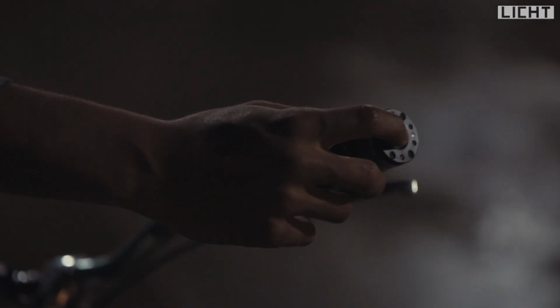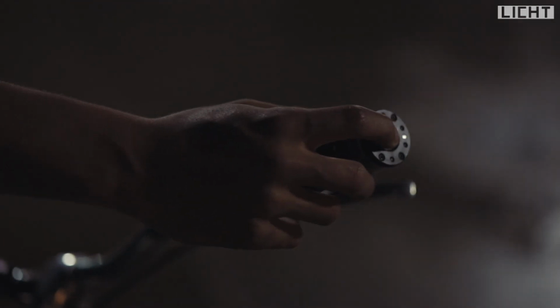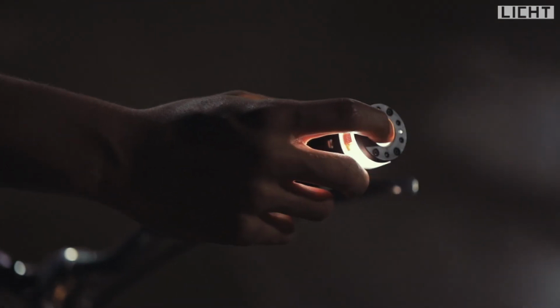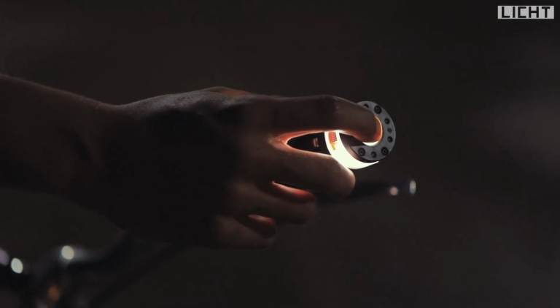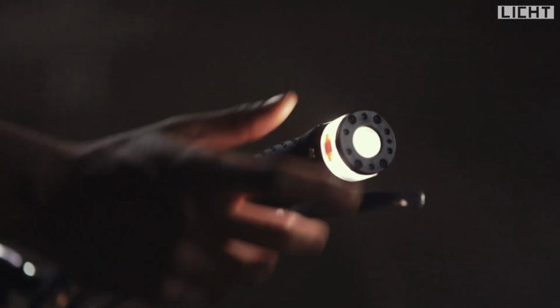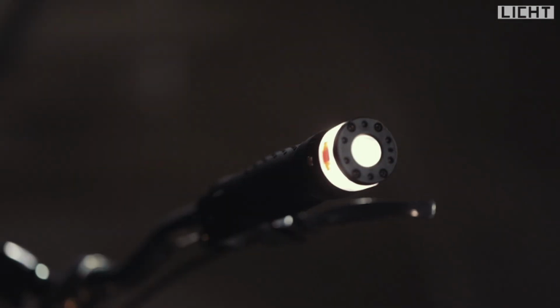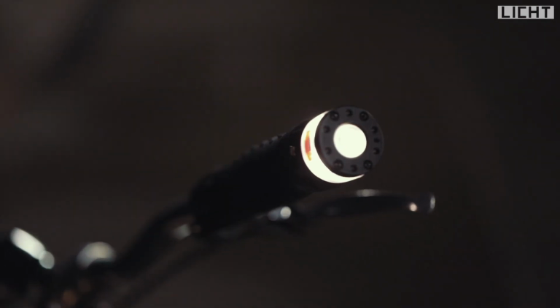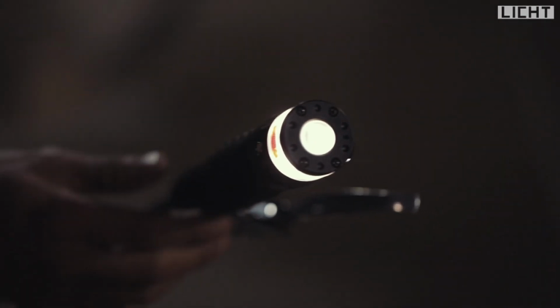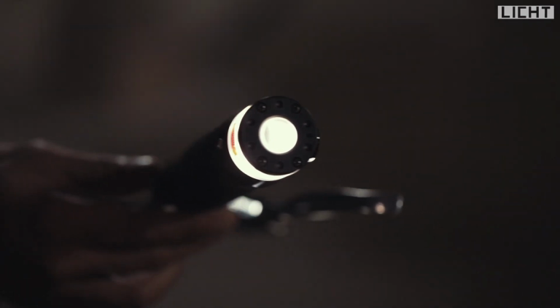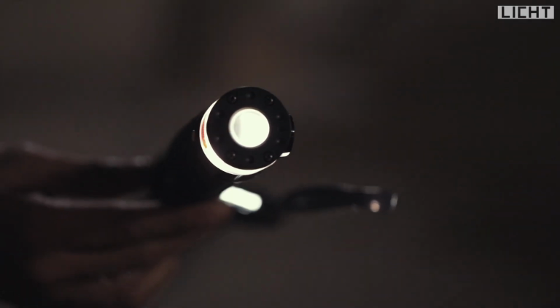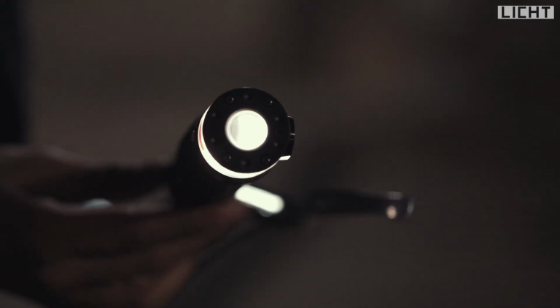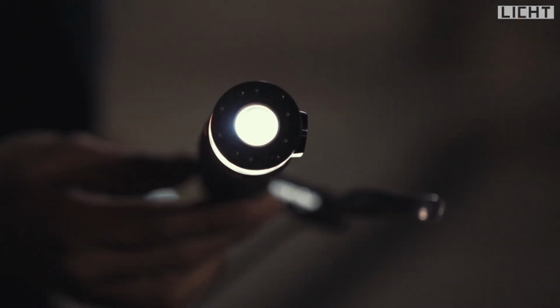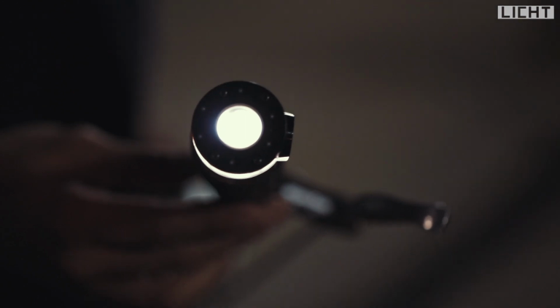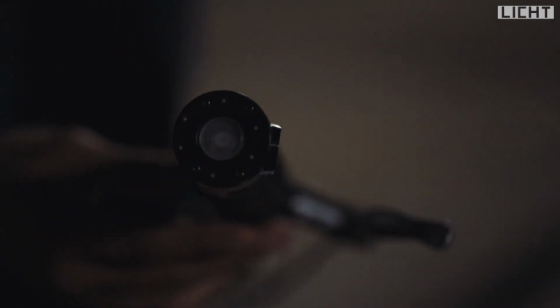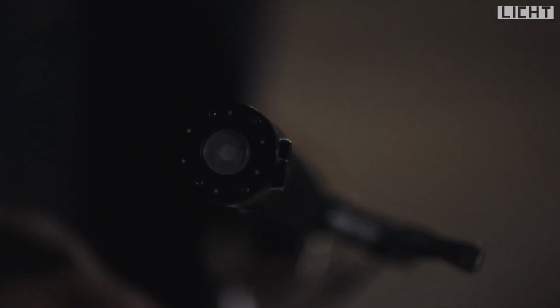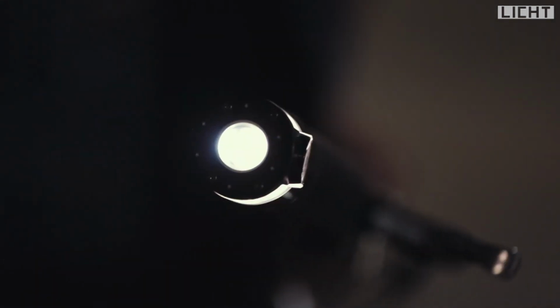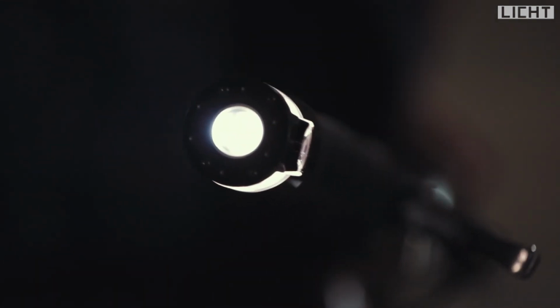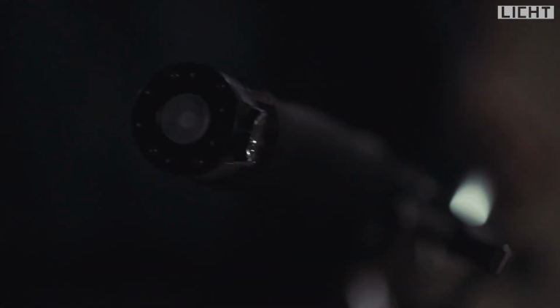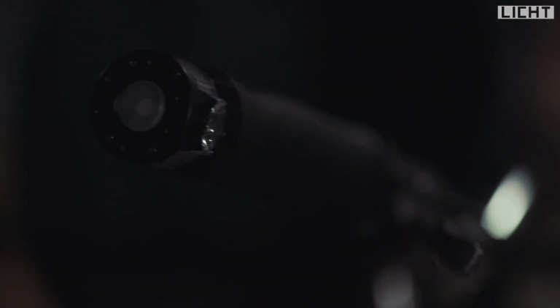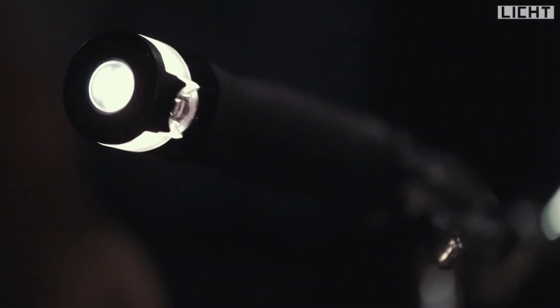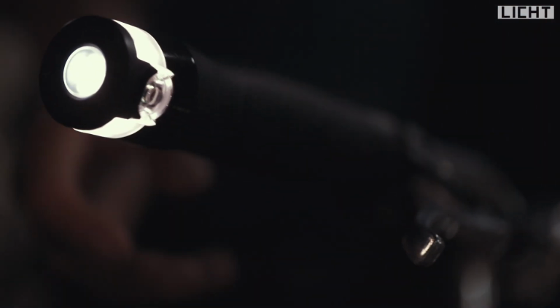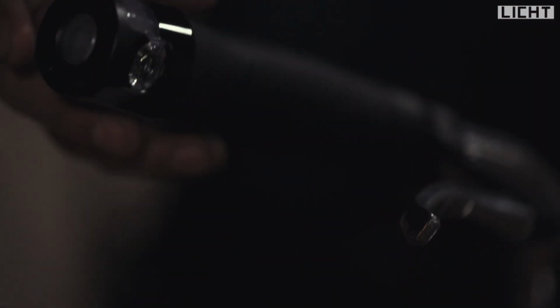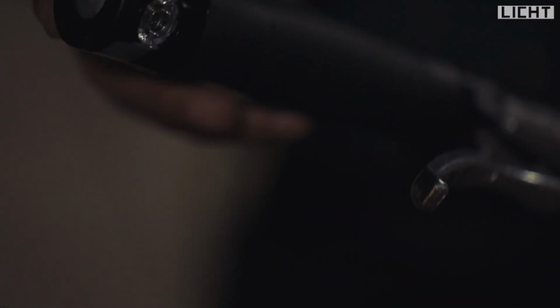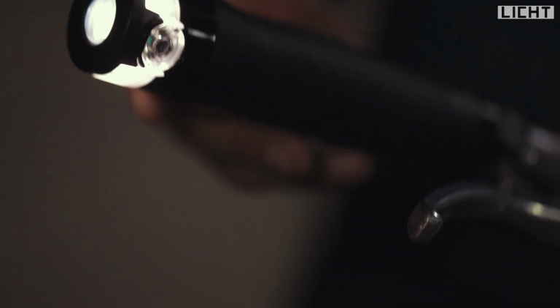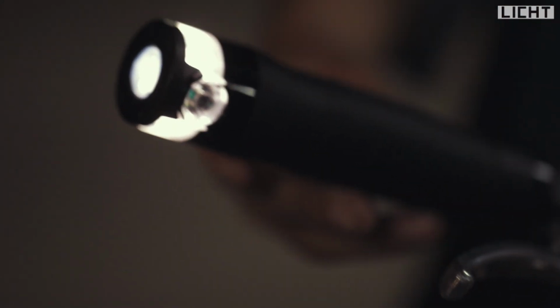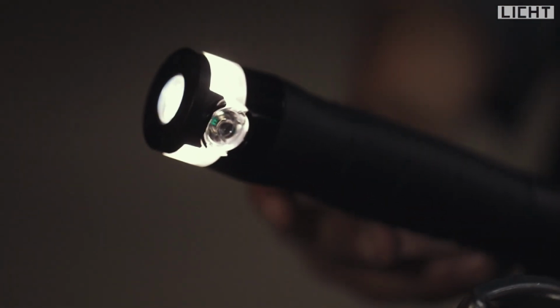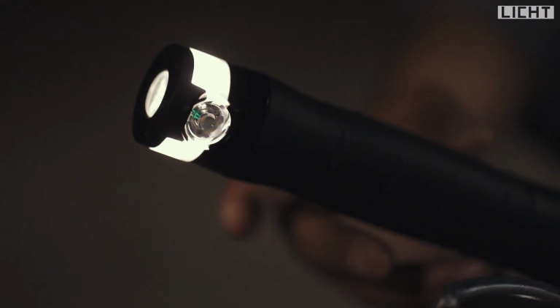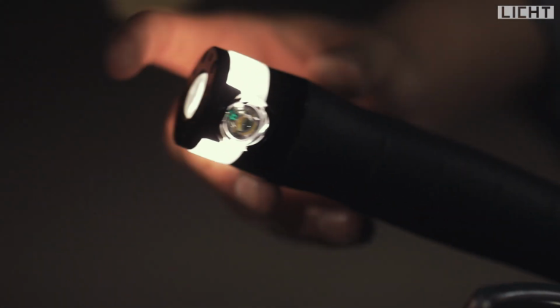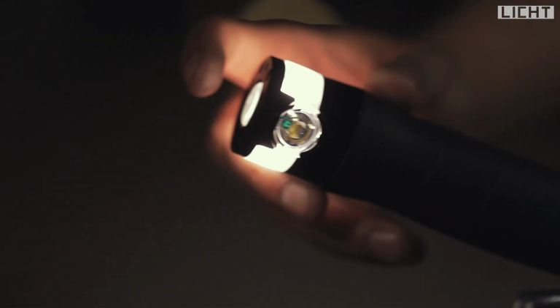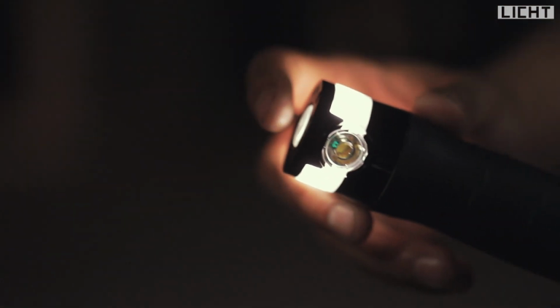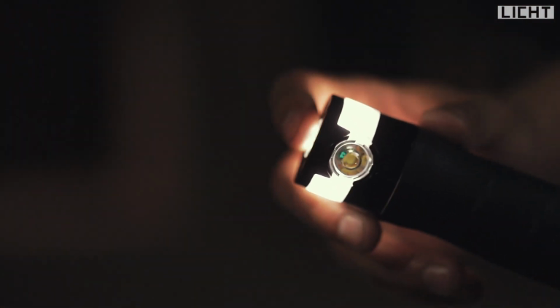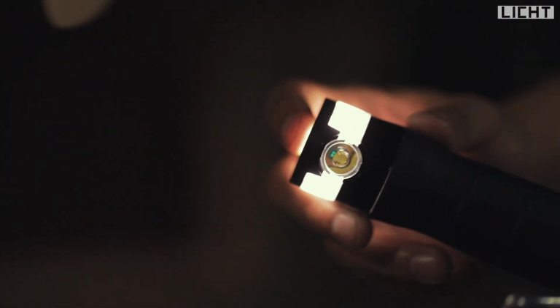Our all-in-one smart bike grip gear is equipped with a signal light, brake light, and a strong LED headlight.